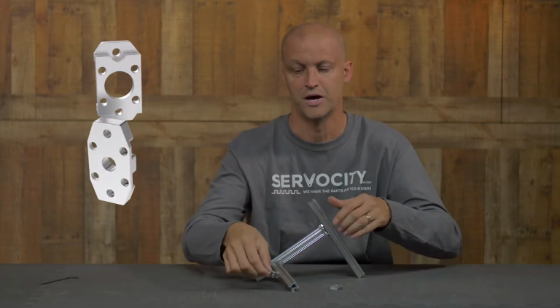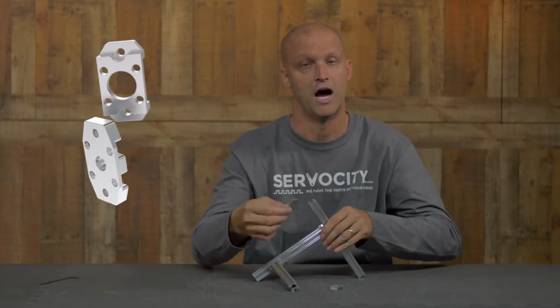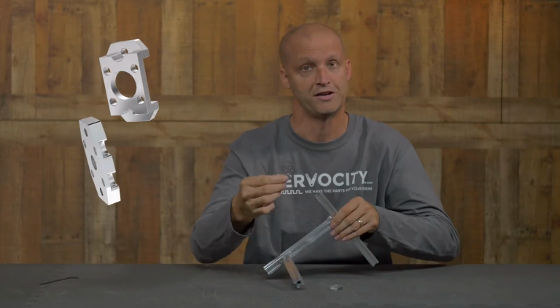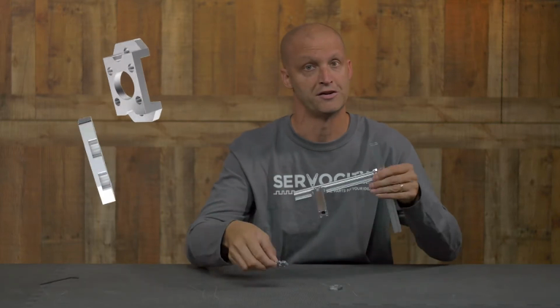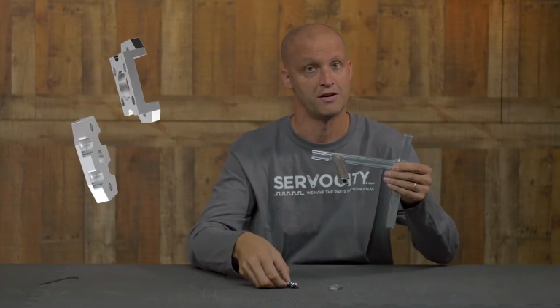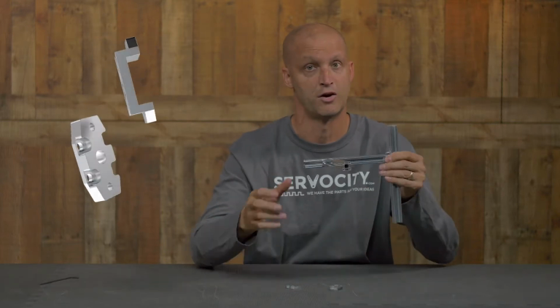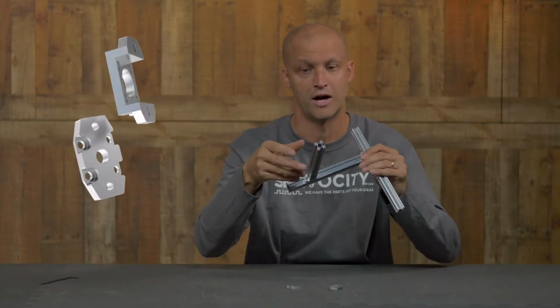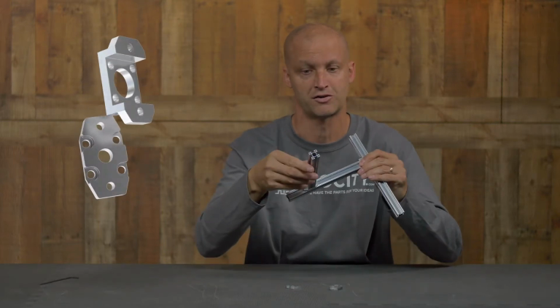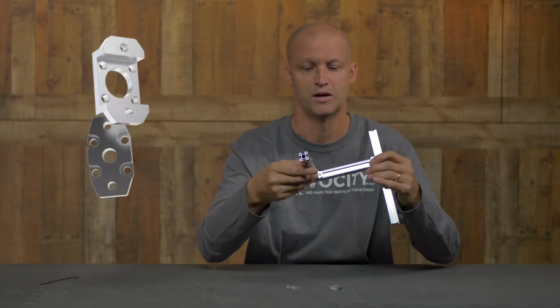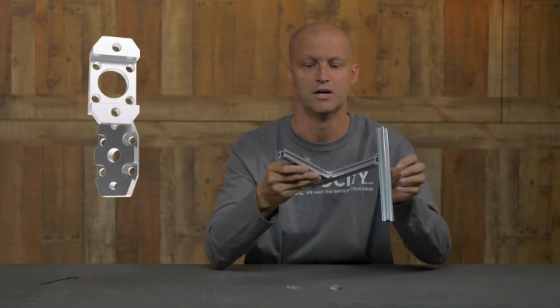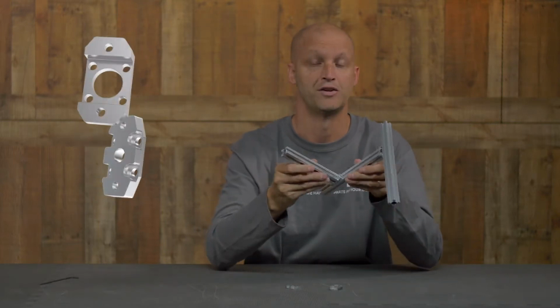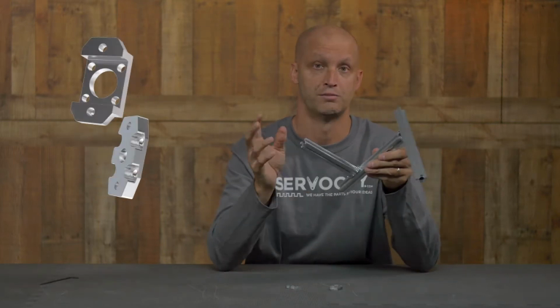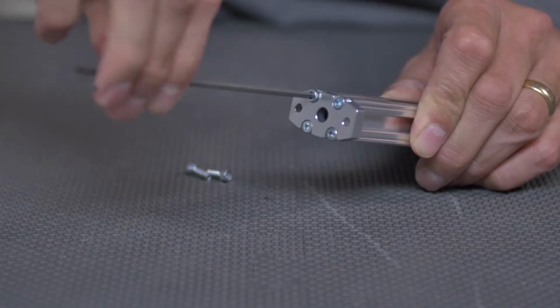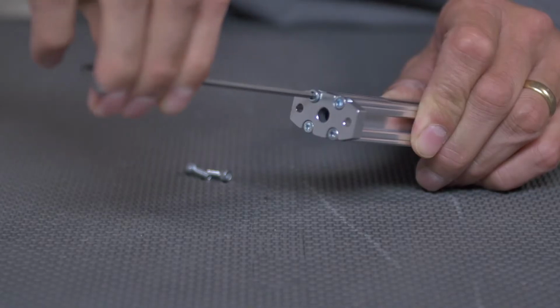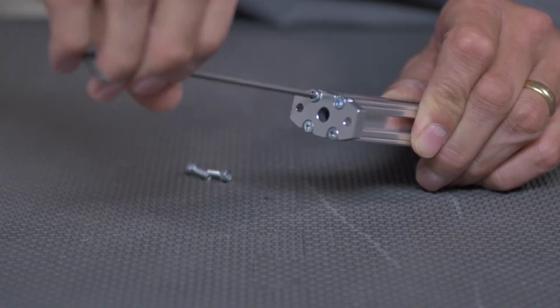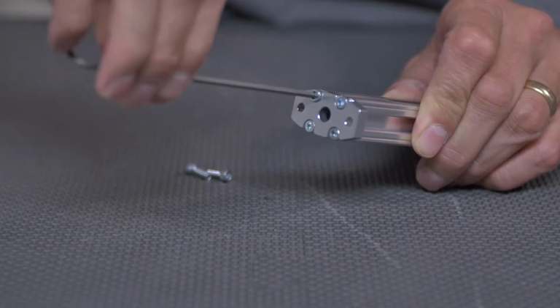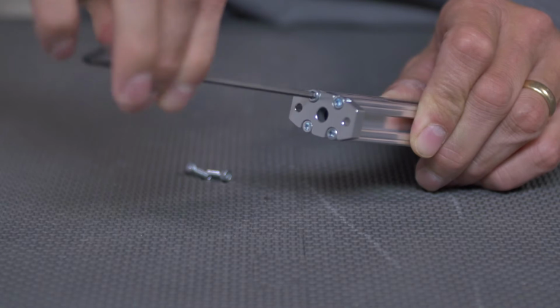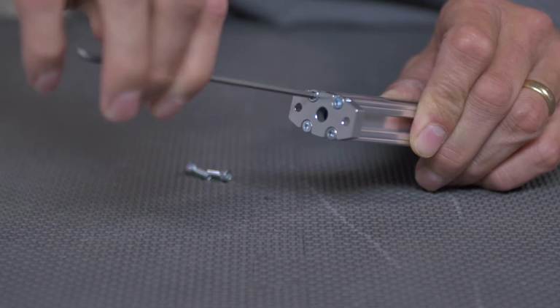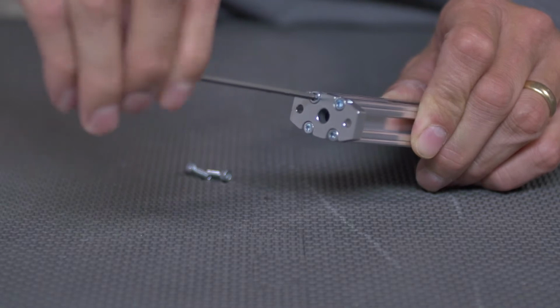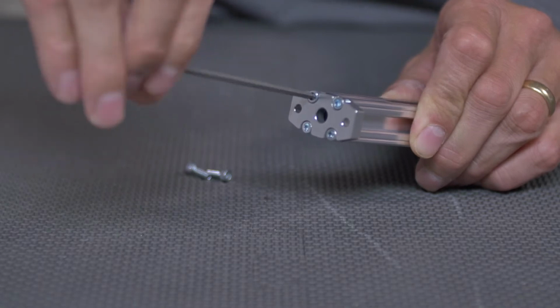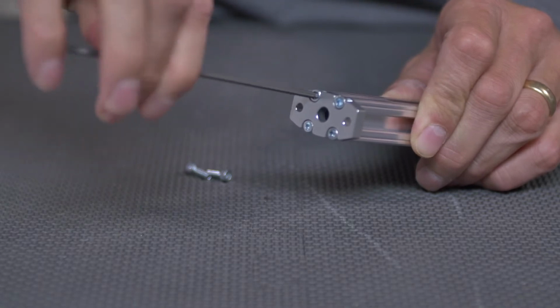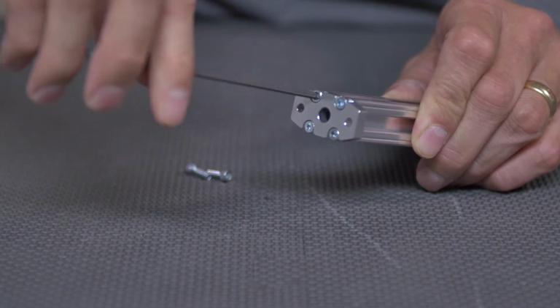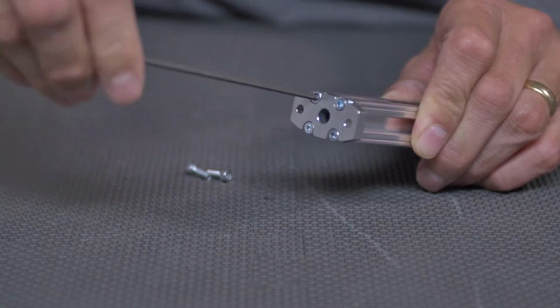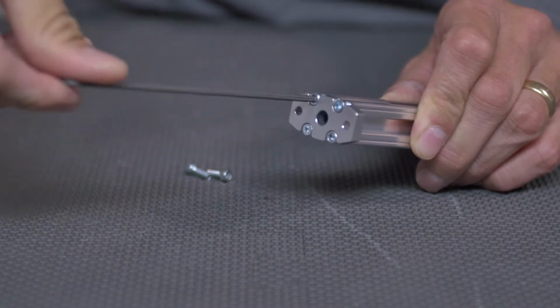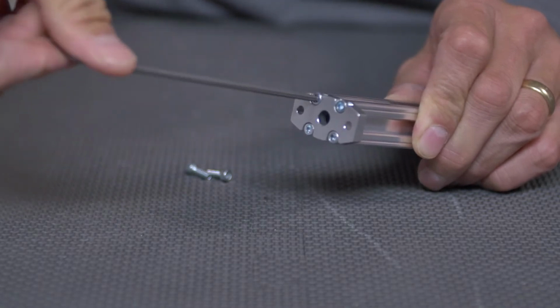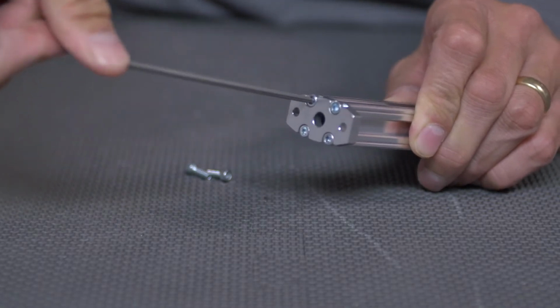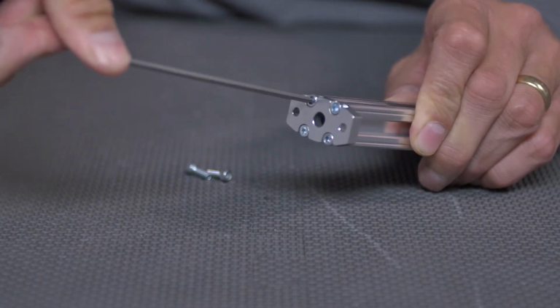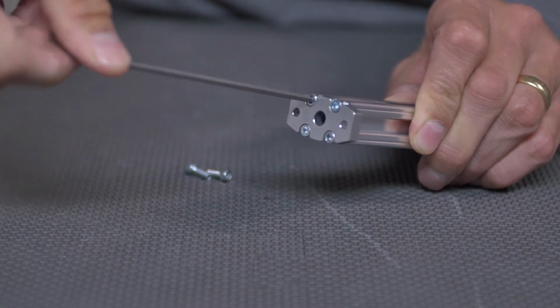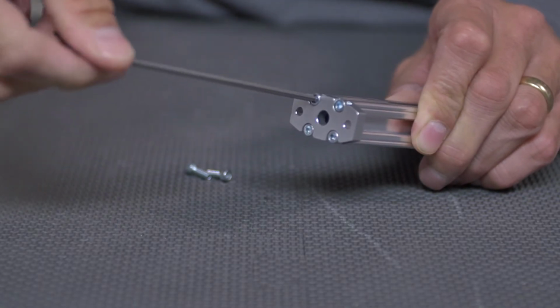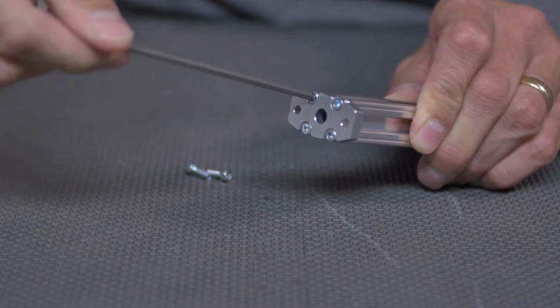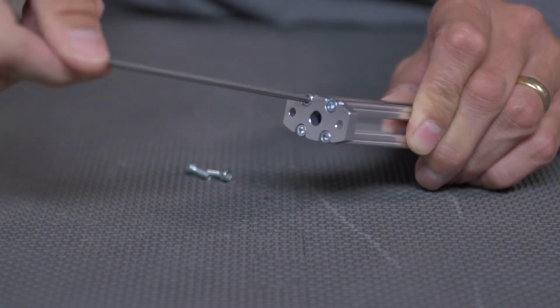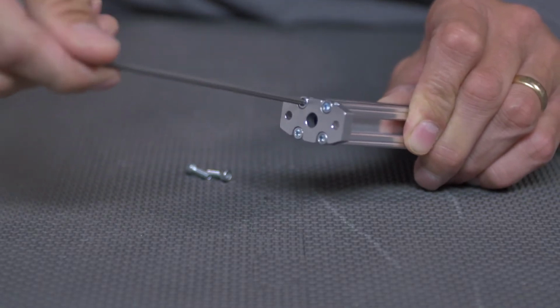So obviously they're designed for our X-Rail, which mind you is our brand new tapped version with our larger bore hole. We have two versions.